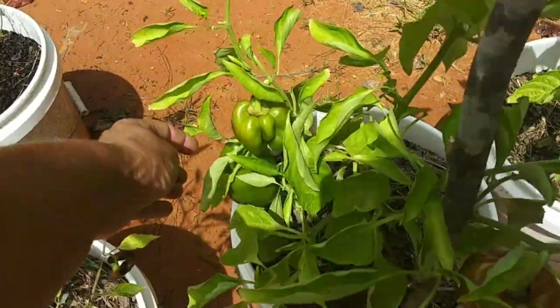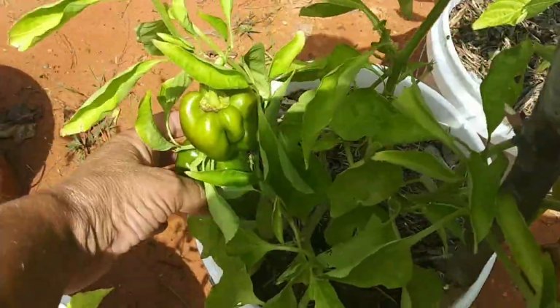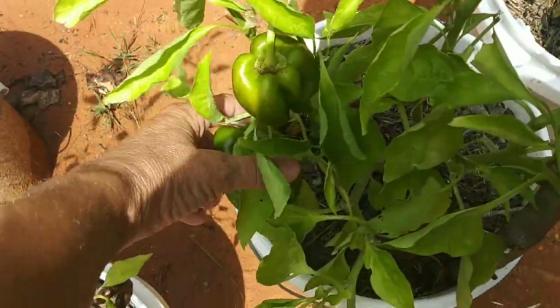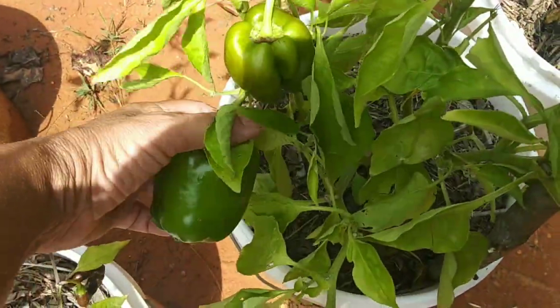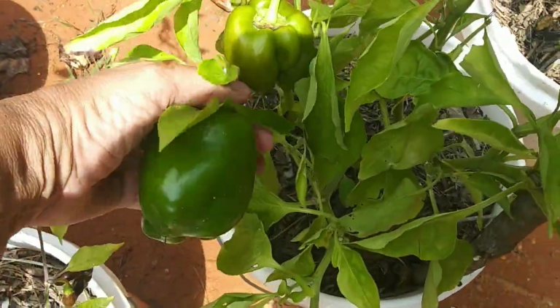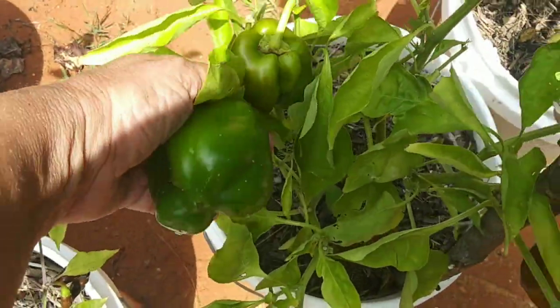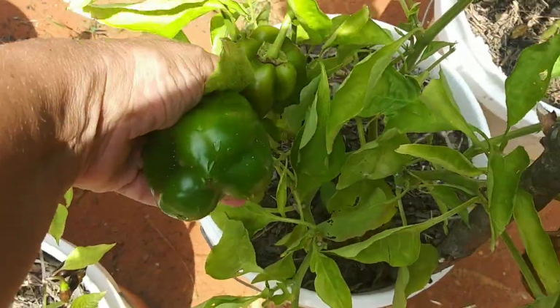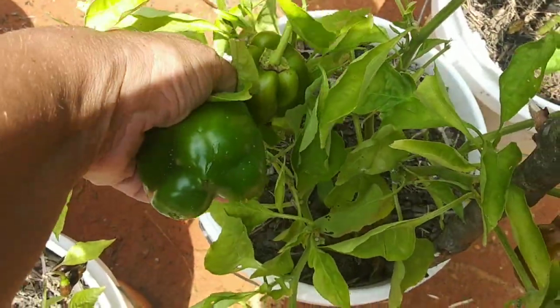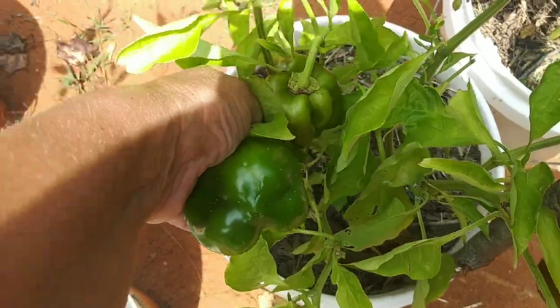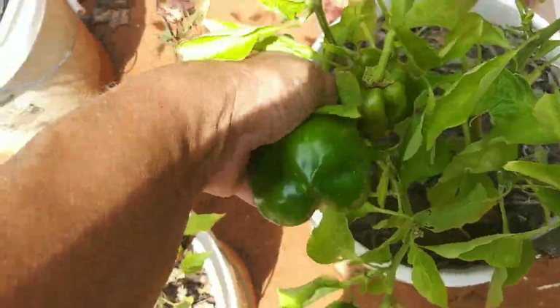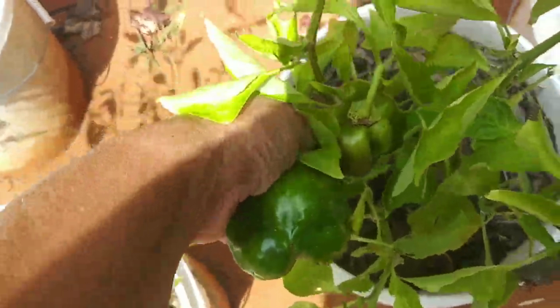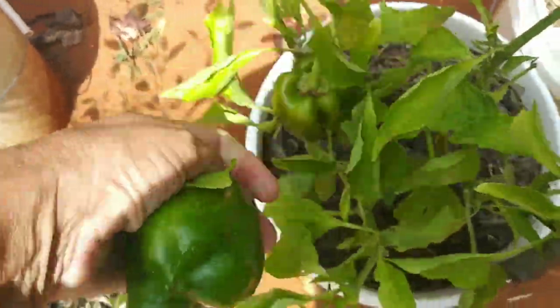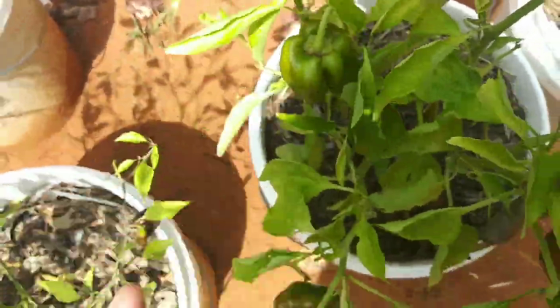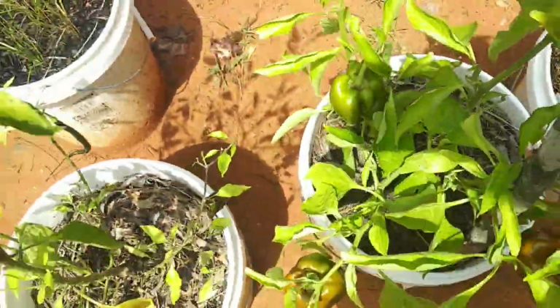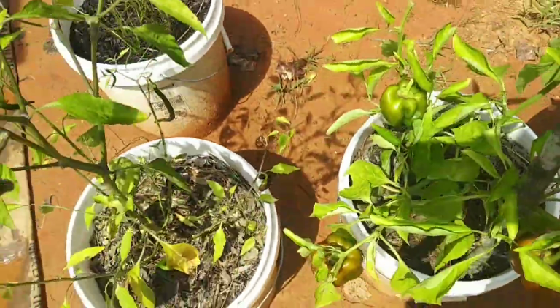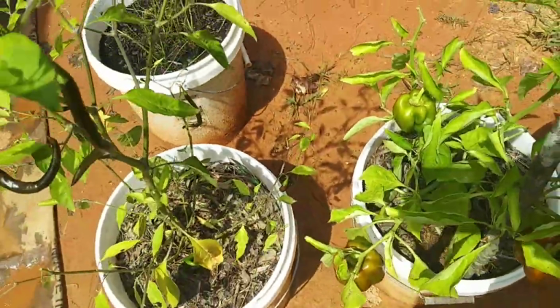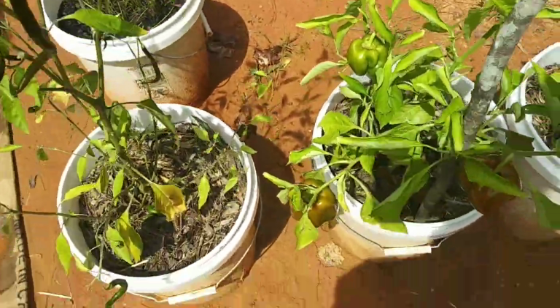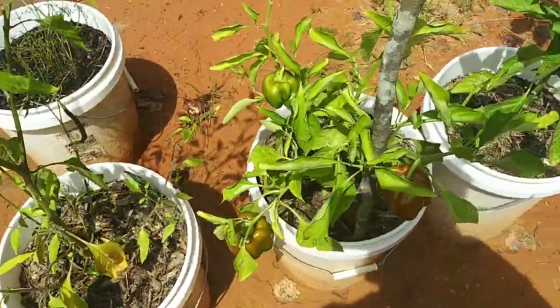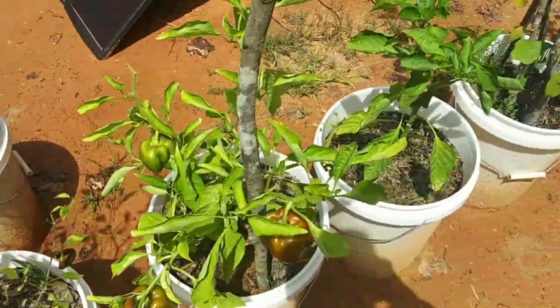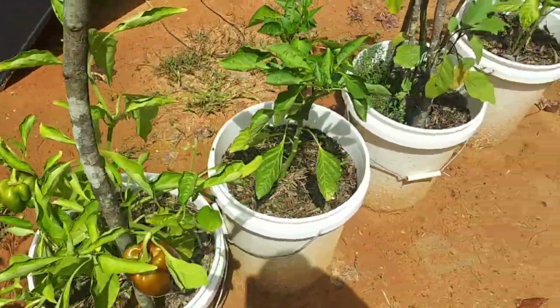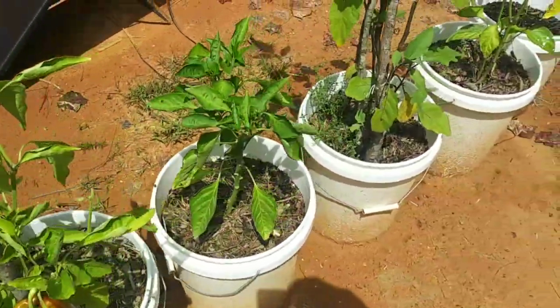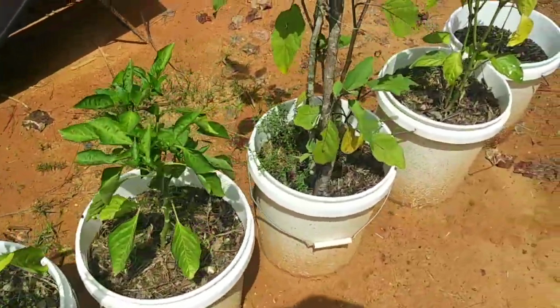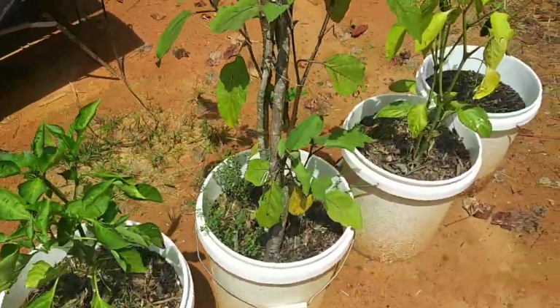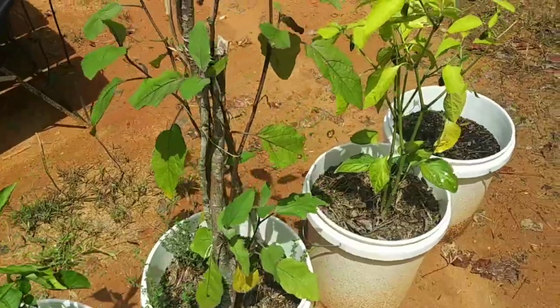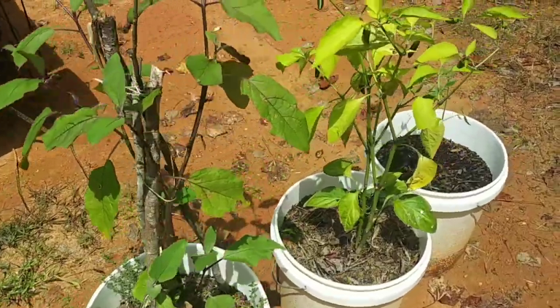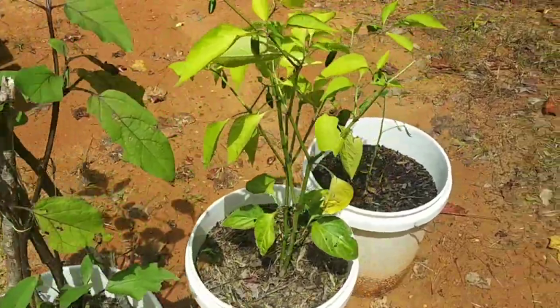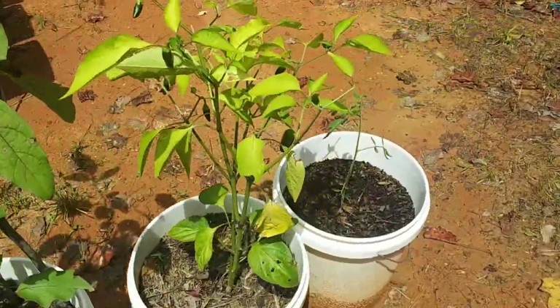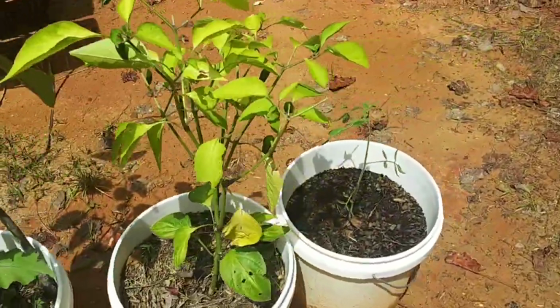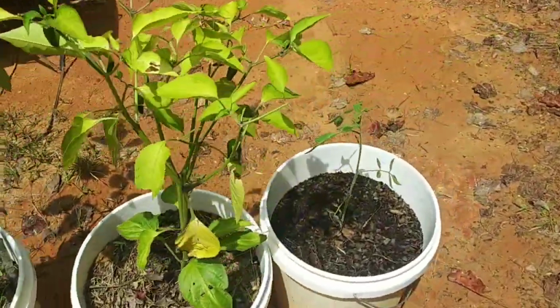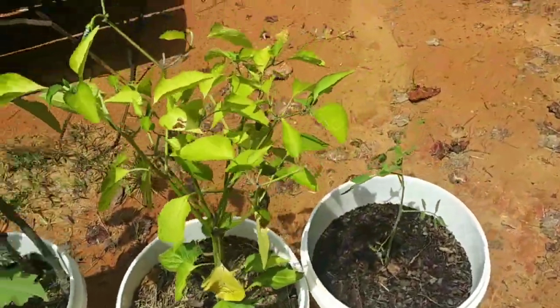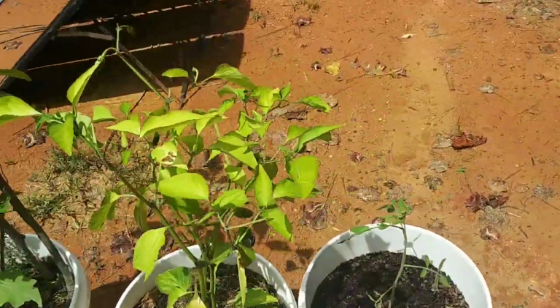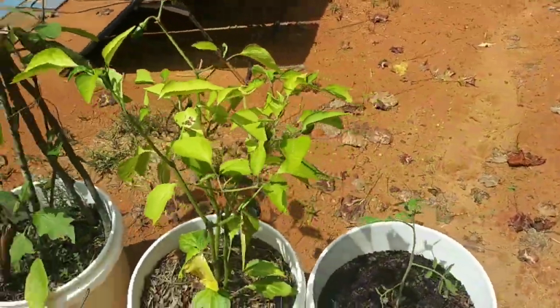I'm going to pick one of the bigger green peppers just because I need some more green peppers. No eggplants — none of these are big enough yet.